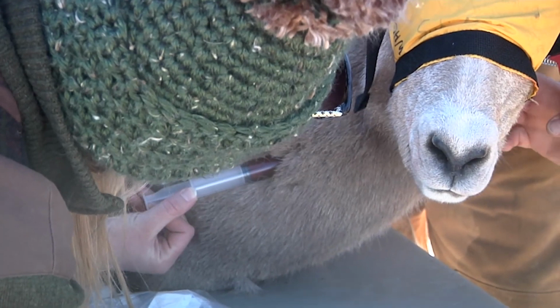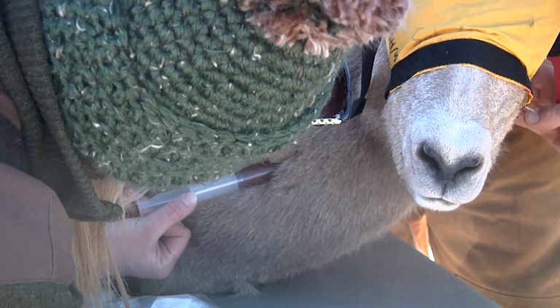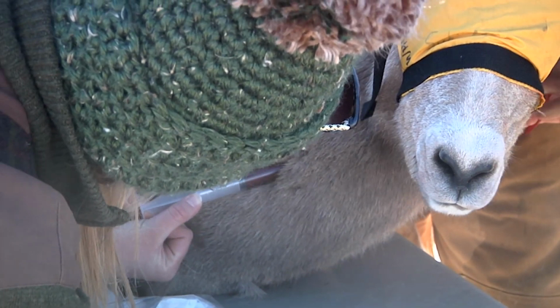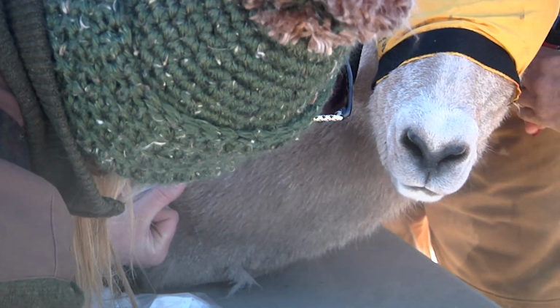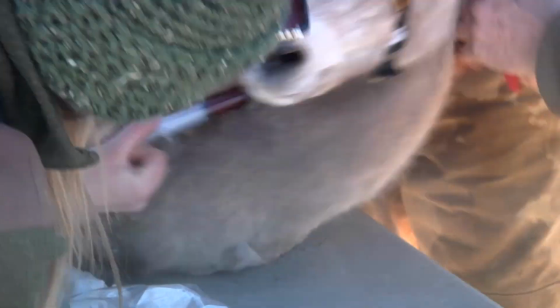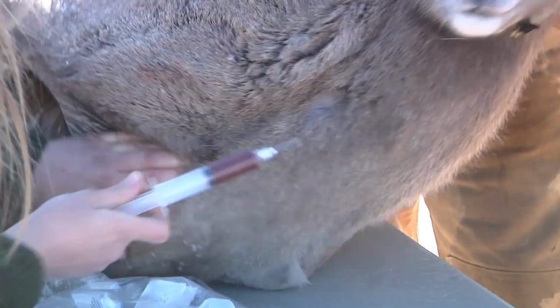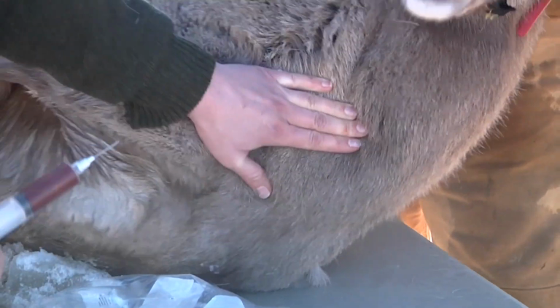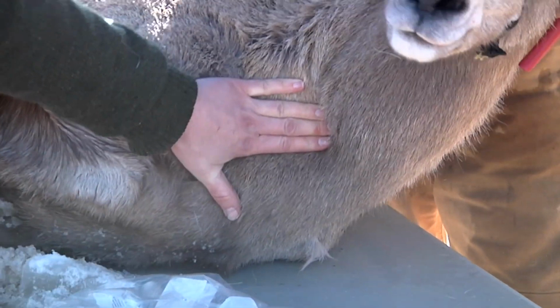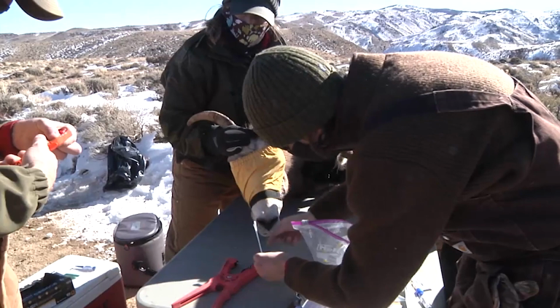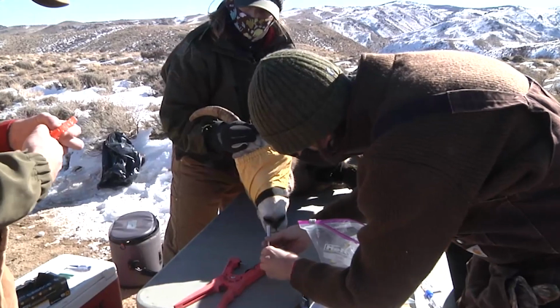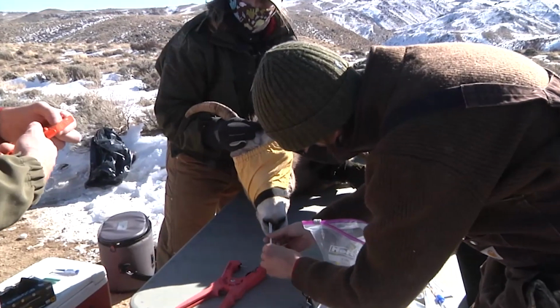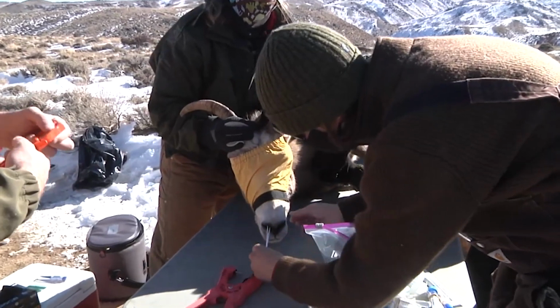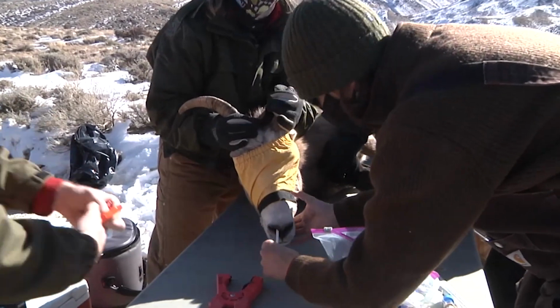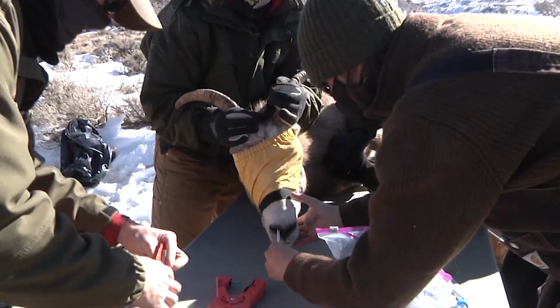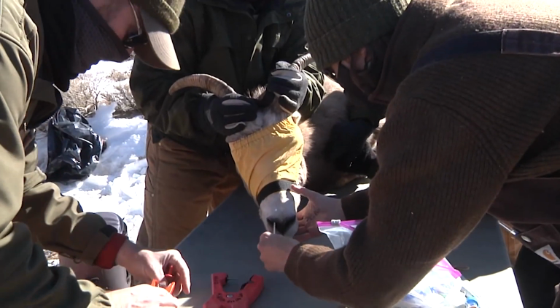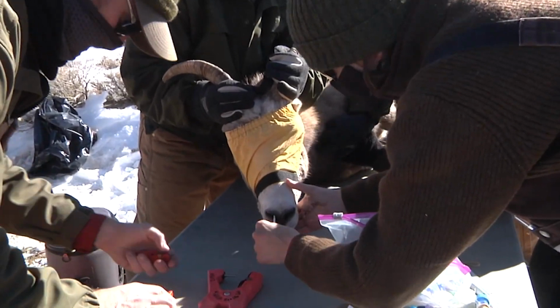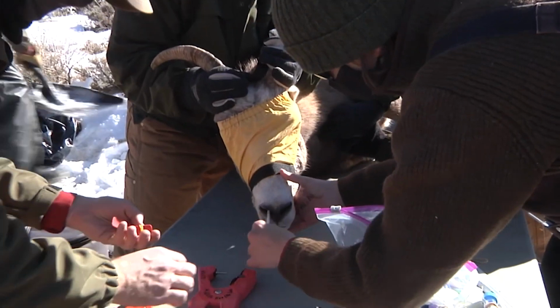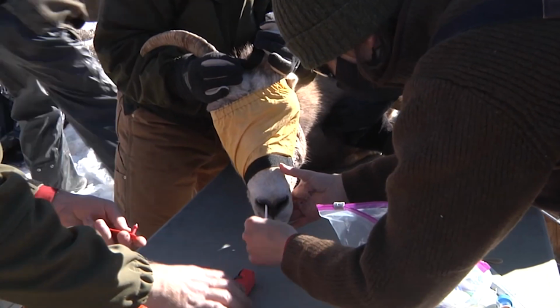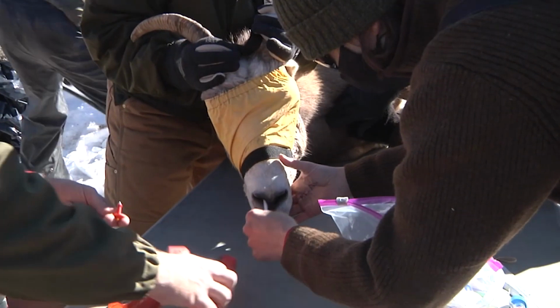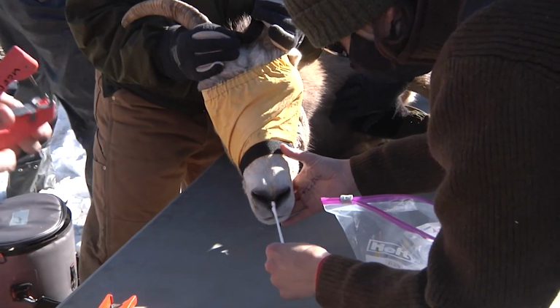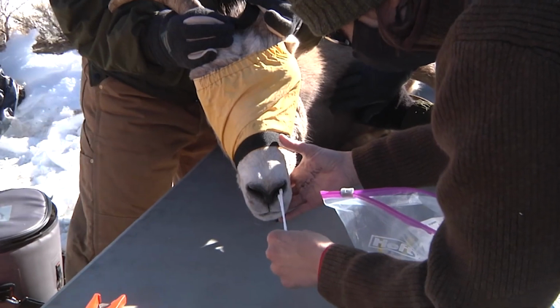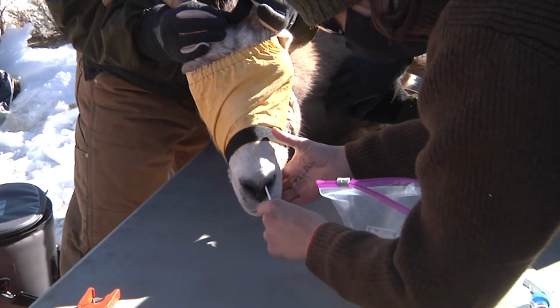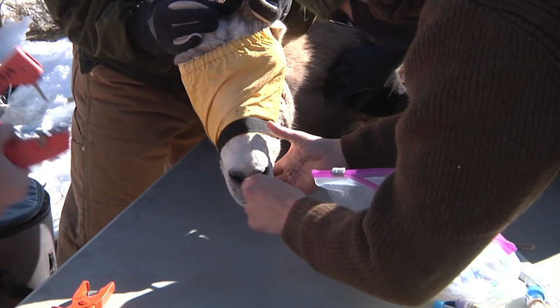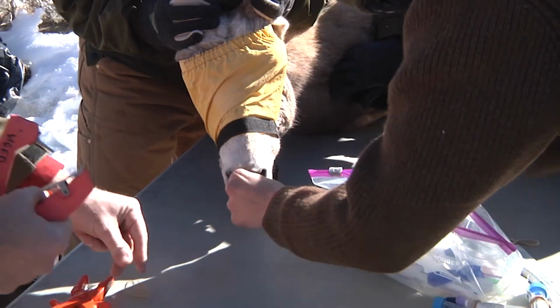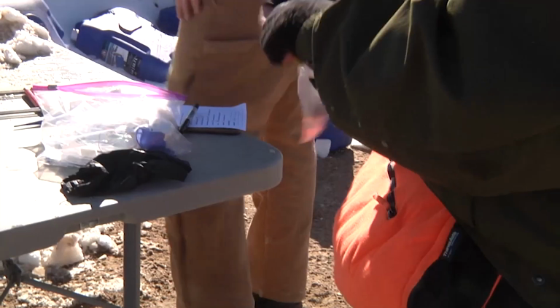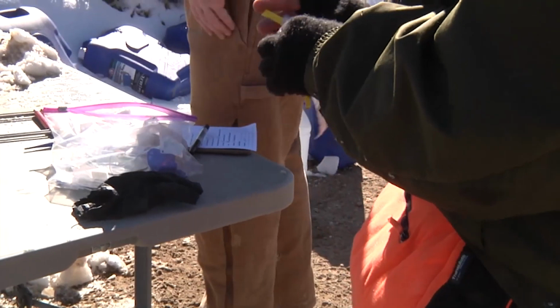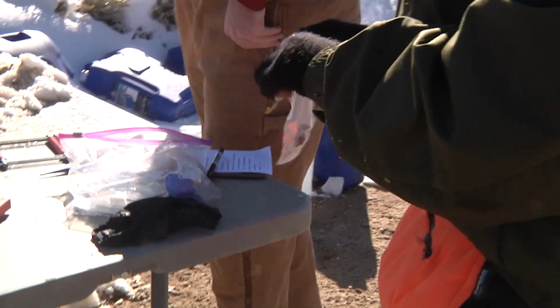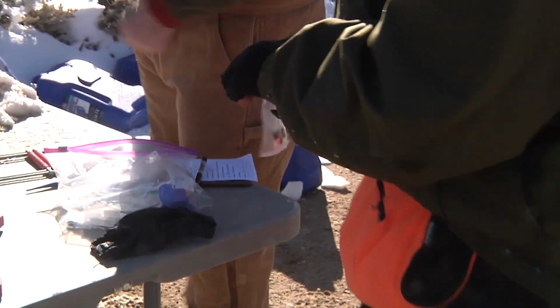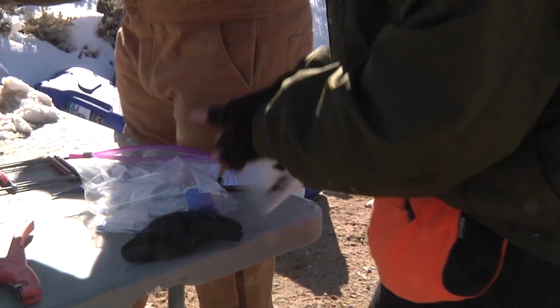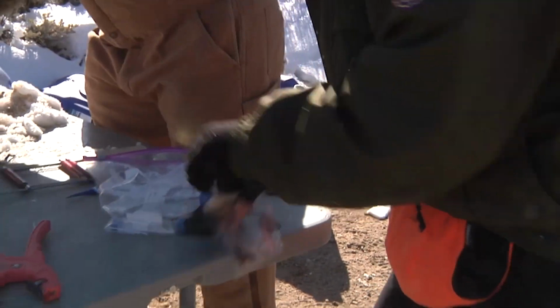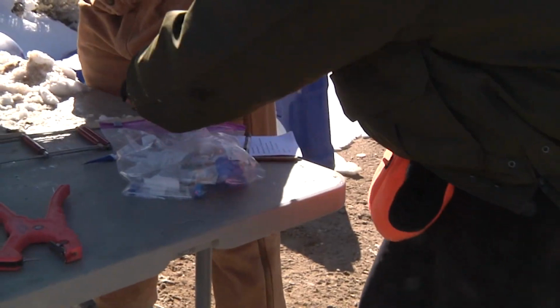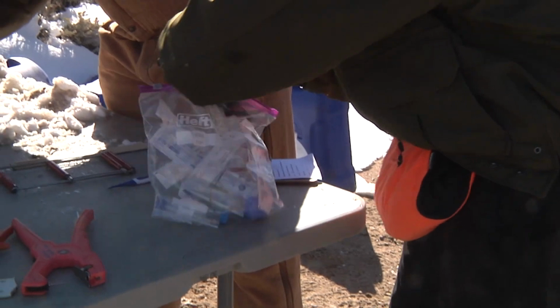Blood samples indicate if the animal is getting enough minerals in its diet. Nasal and tonsil swabs can show if a sheep carries respiratory pathogens that can cause pneumonia. An ear swab looks for mites that can cause scabies, and a fecal sample can show the presence of lung and intestinal parasites.